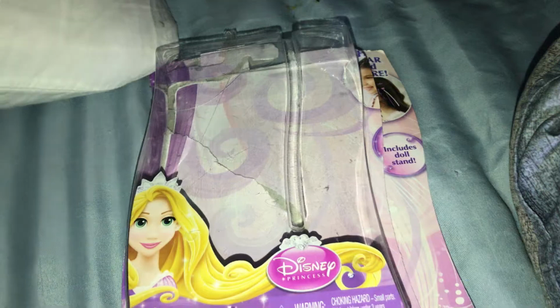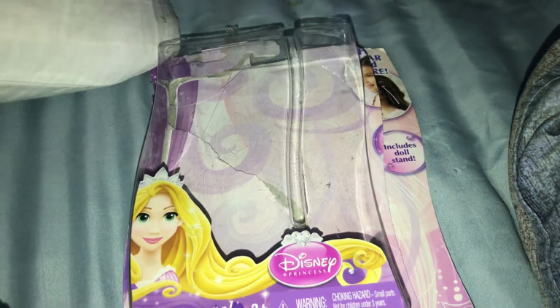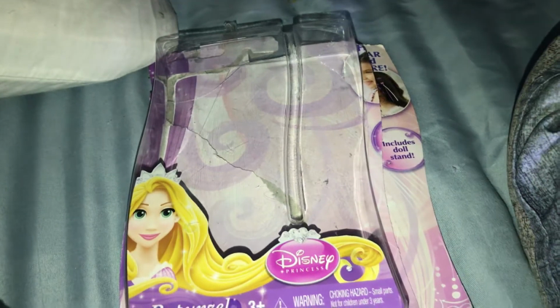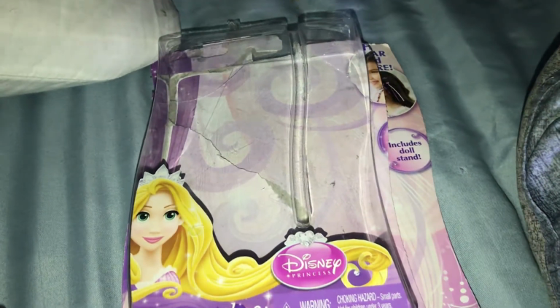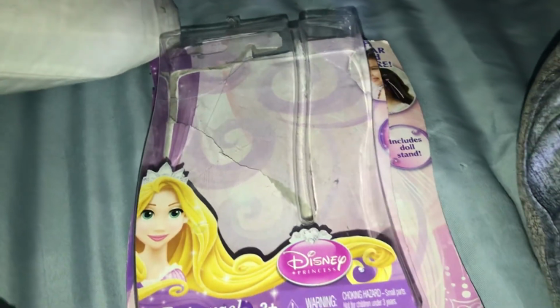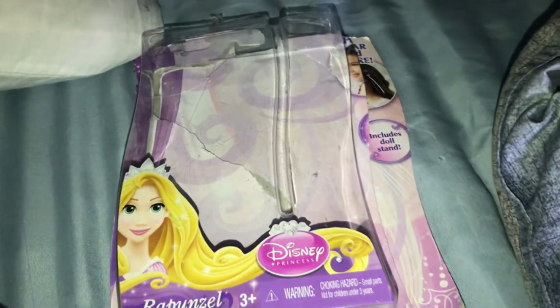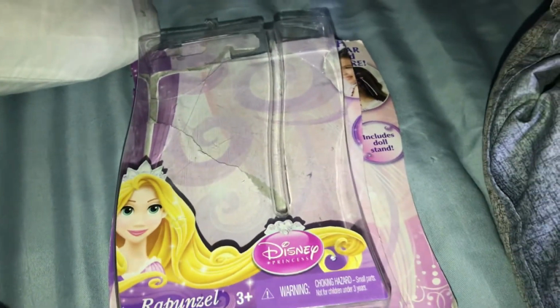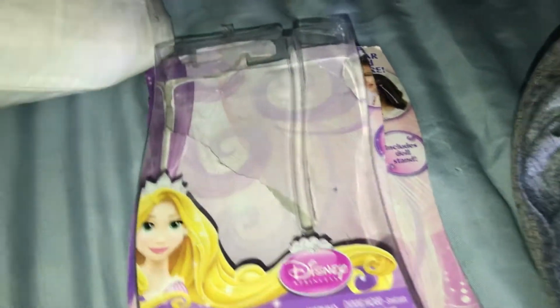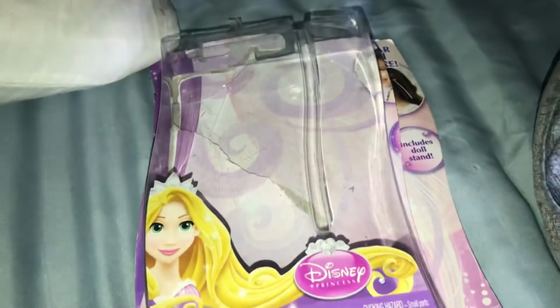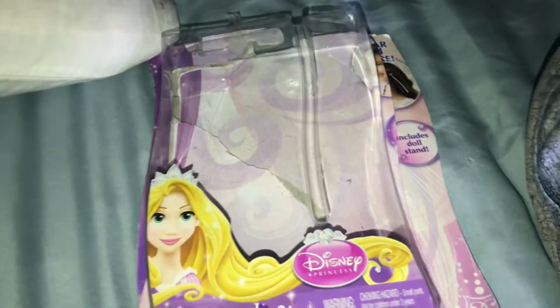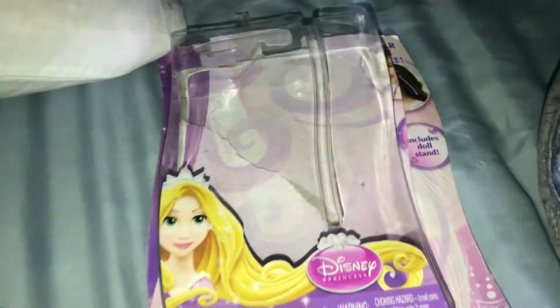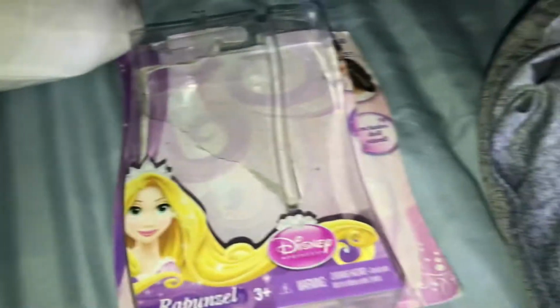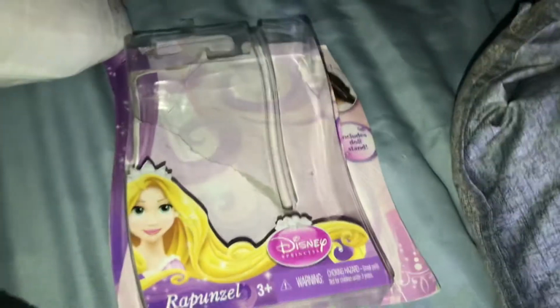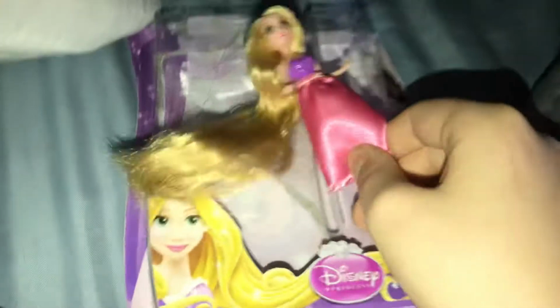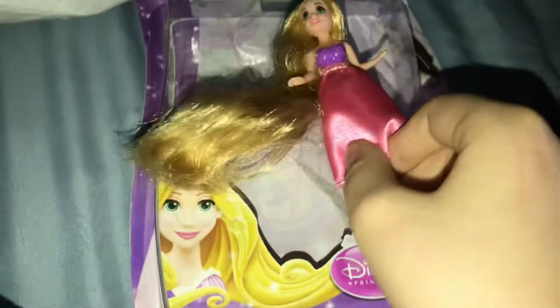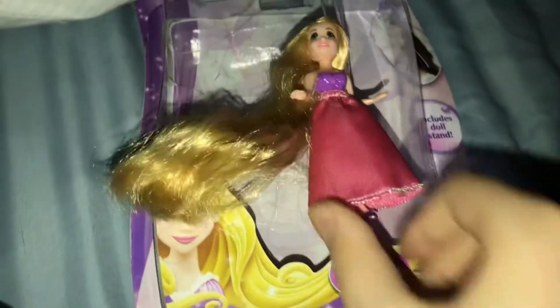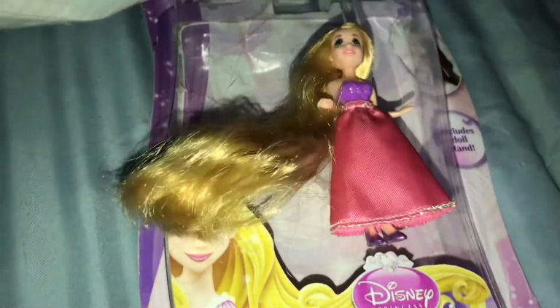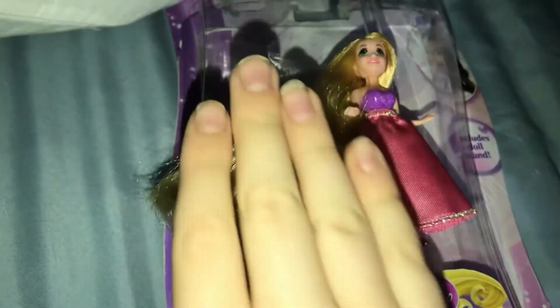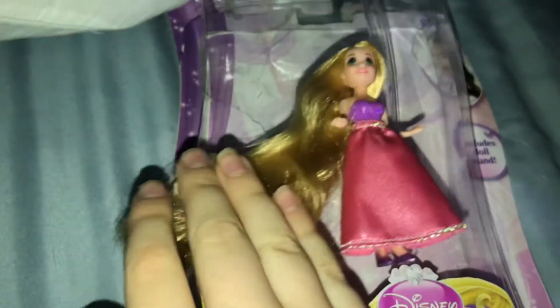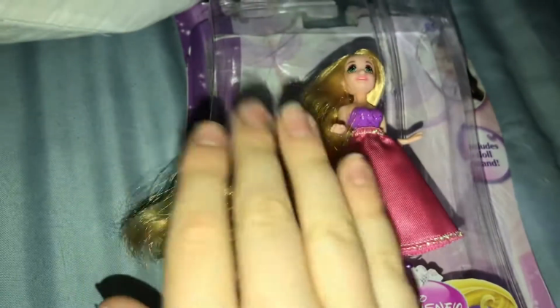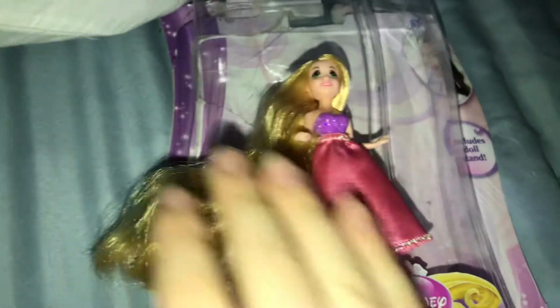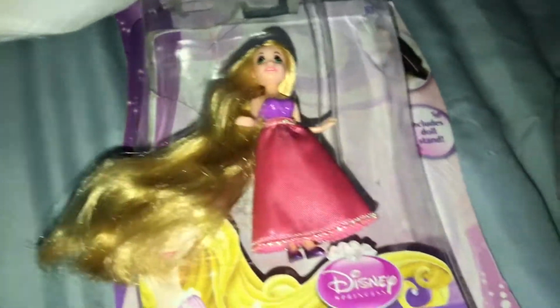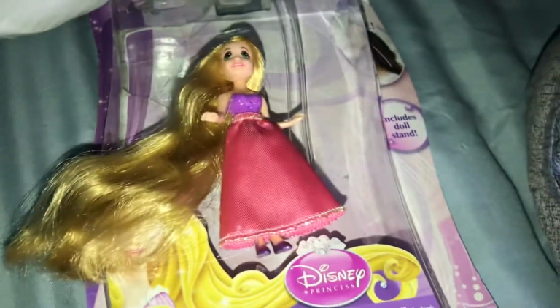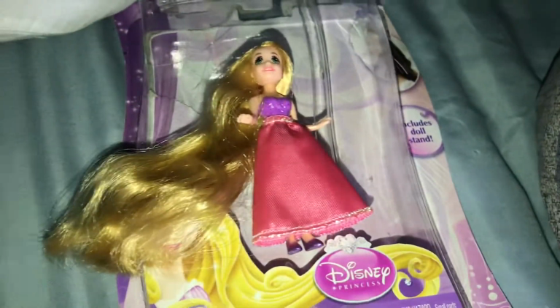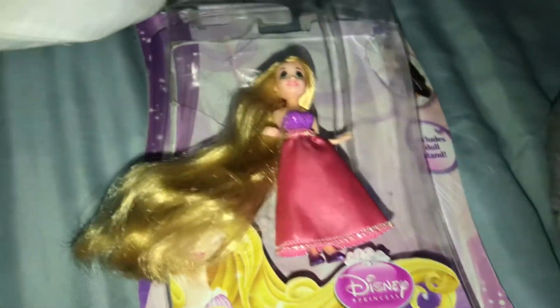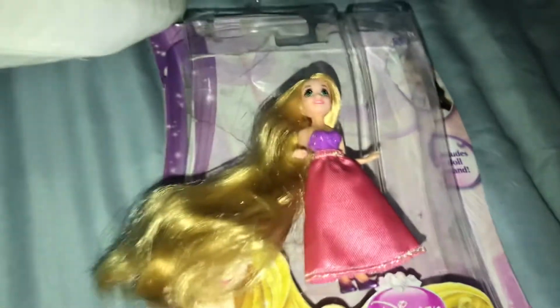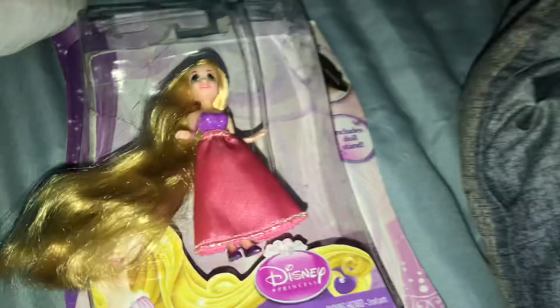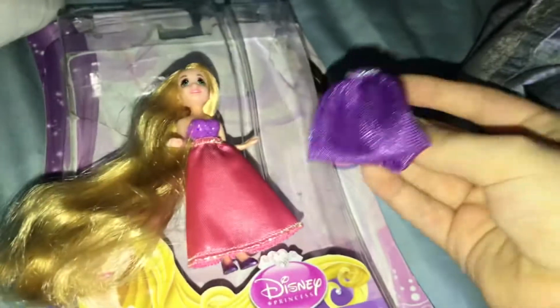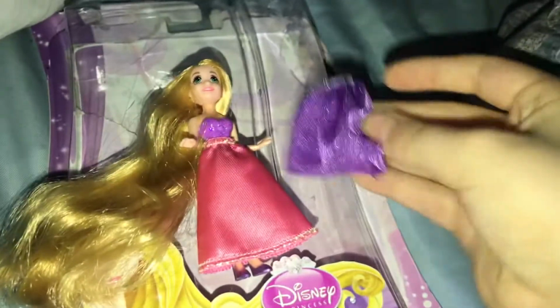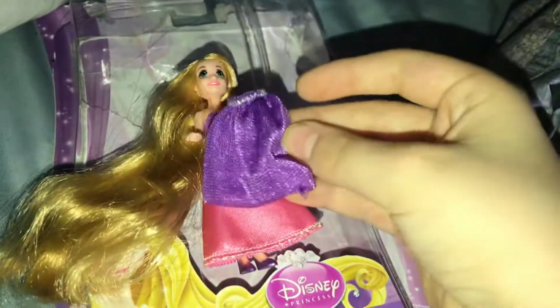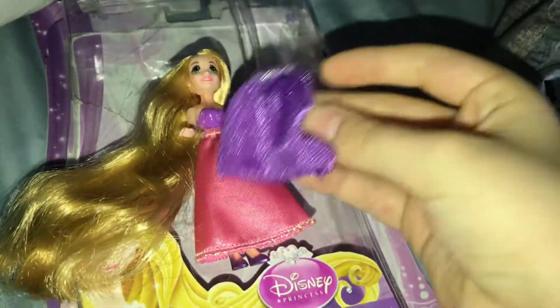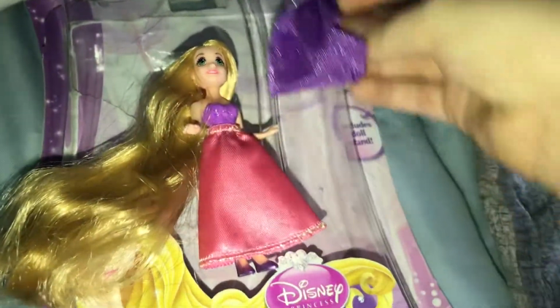This is the review of the Rapunzel hair play set. It comes with a Rapunzel. She has very cute, long hair. She comes in this skirt, but I put on the pink one.